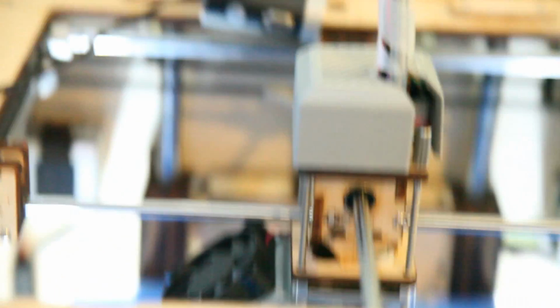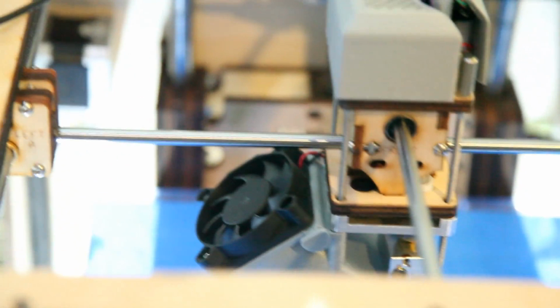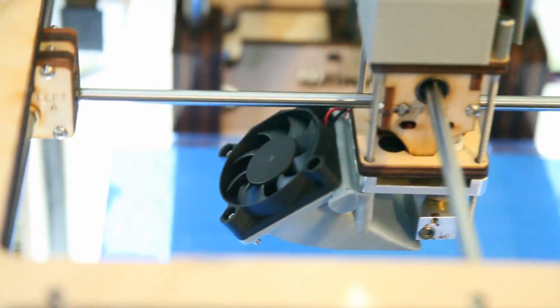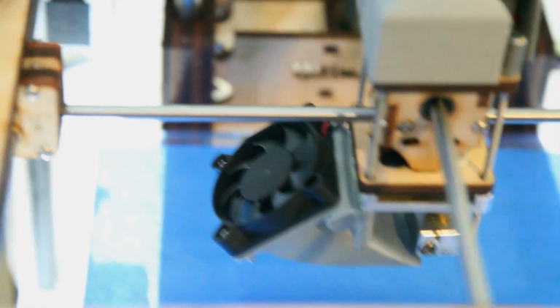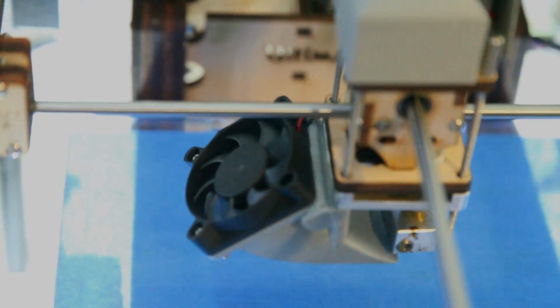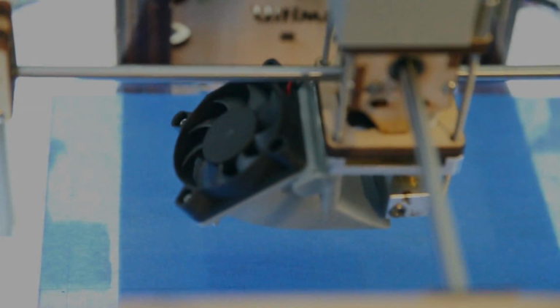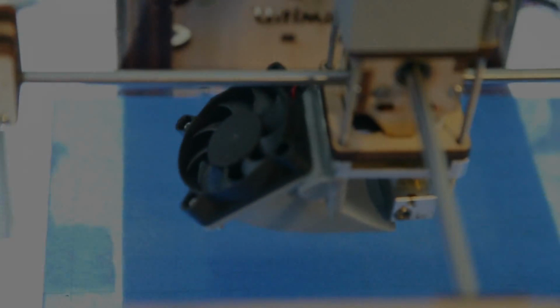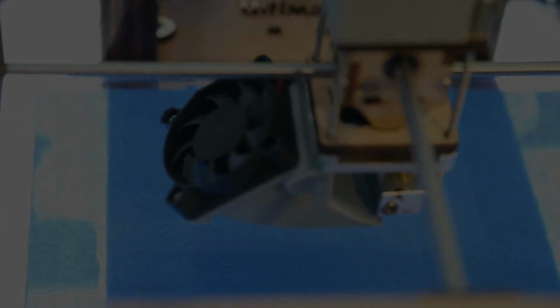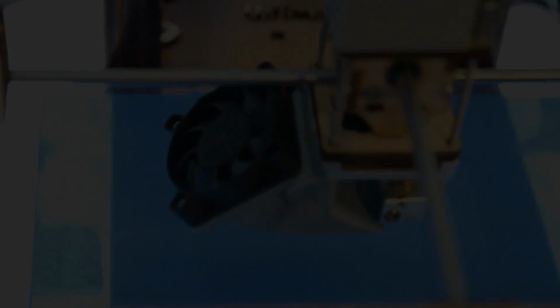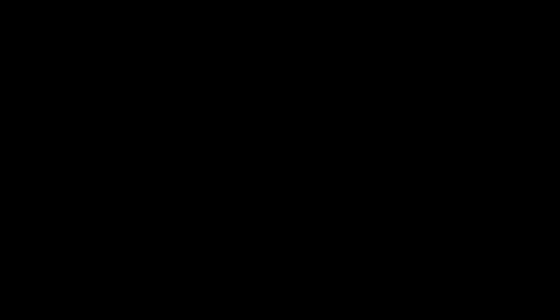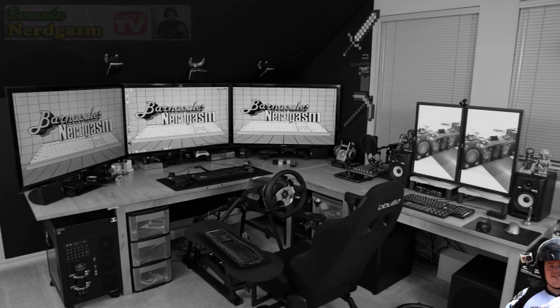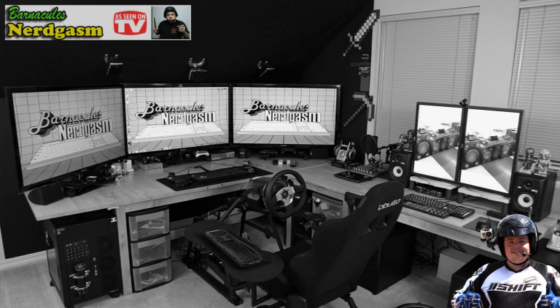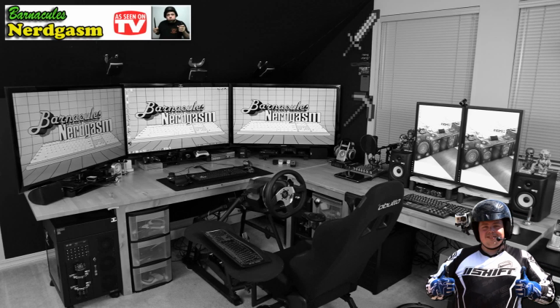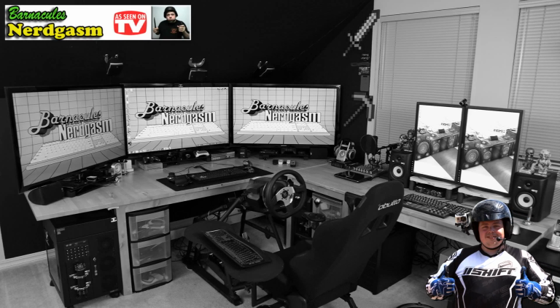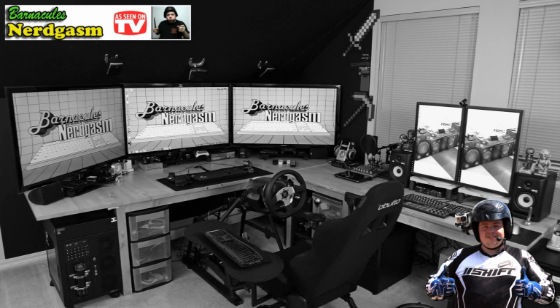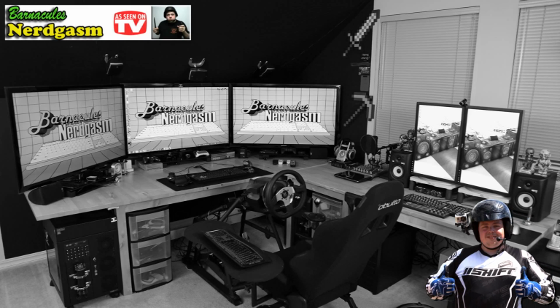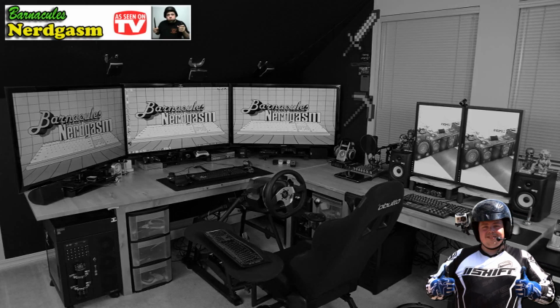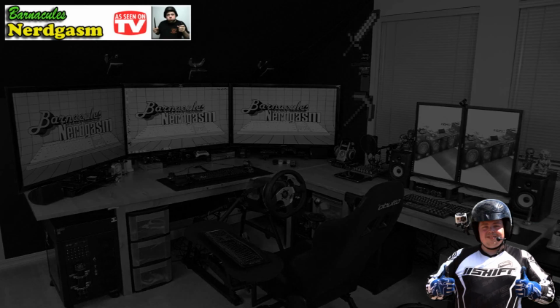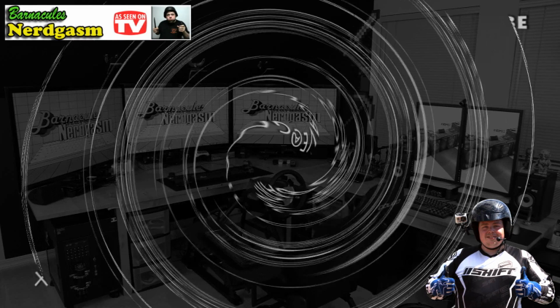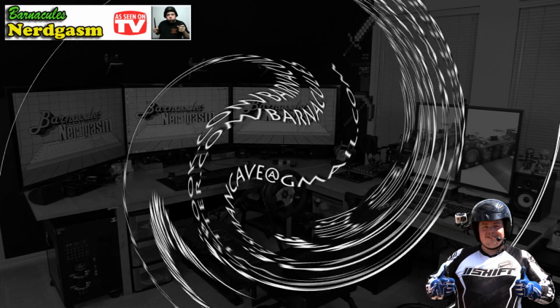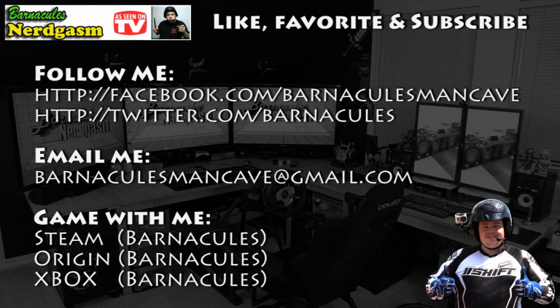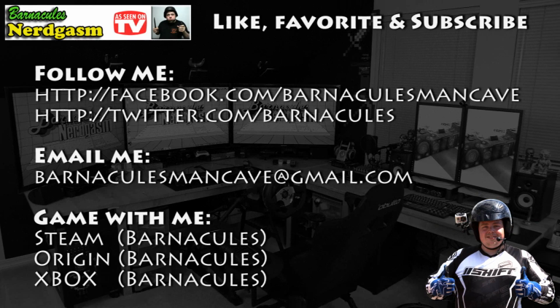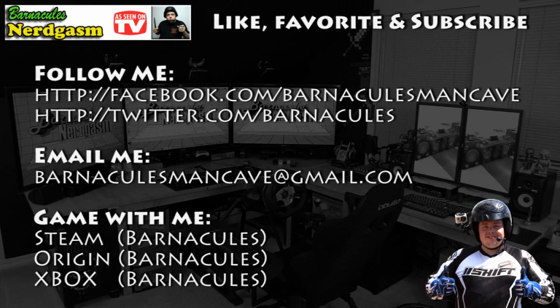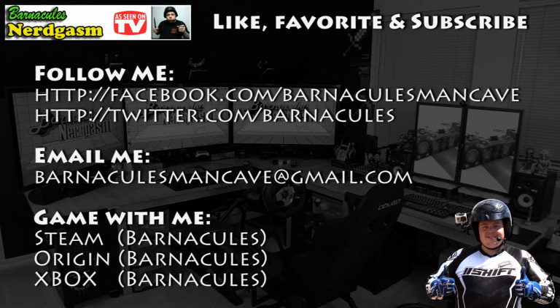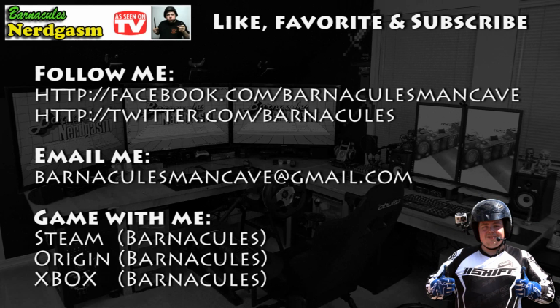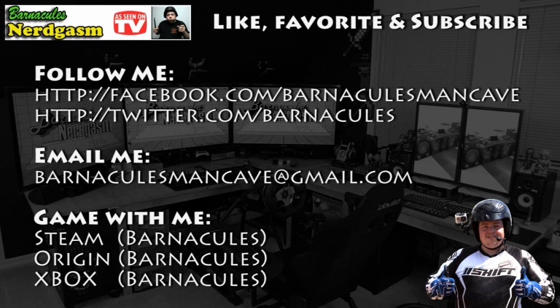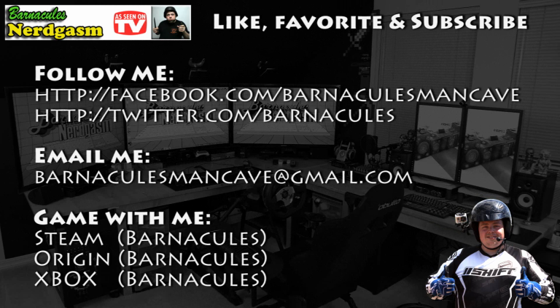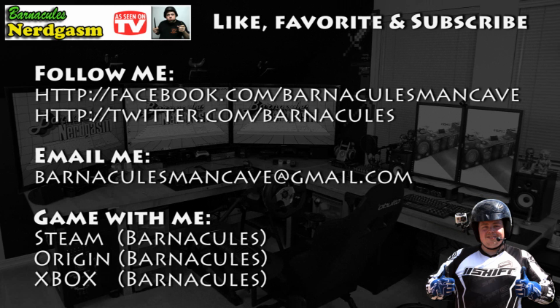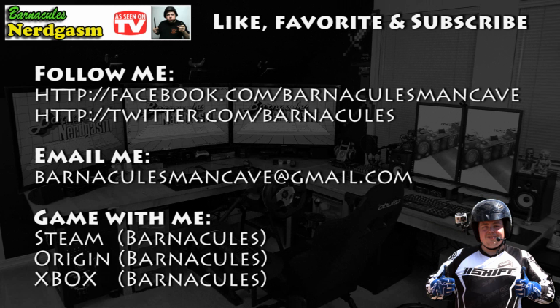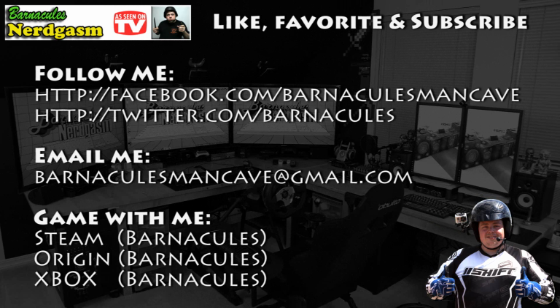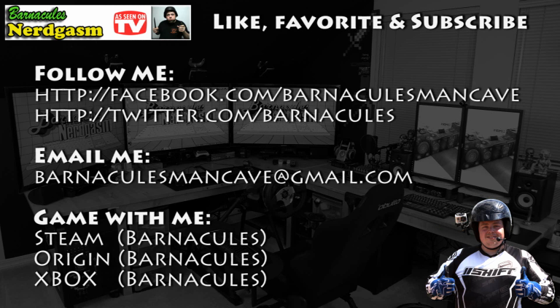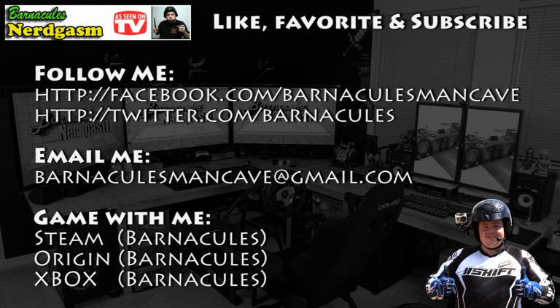Well guys, until next time. I really hope you enjoyed this video. If you did, please like, favorite, and subscribe — it helps me a bunch. Also come follow me on Facebook and Twitter. I love interacting with you guys.